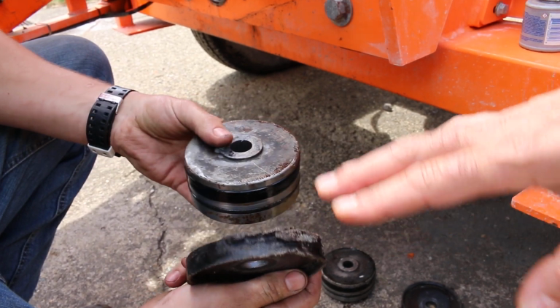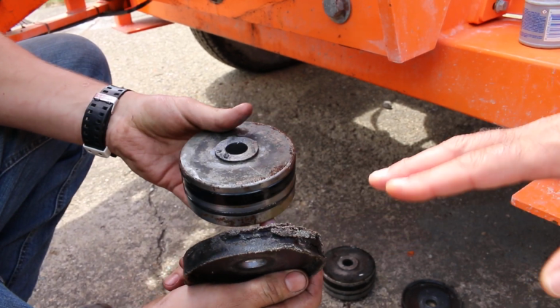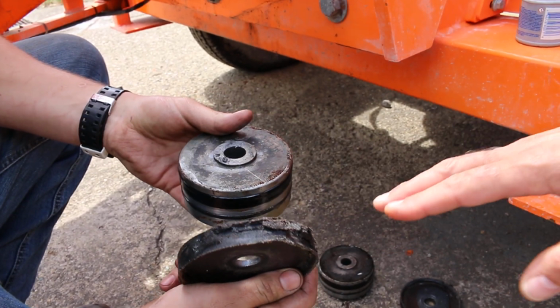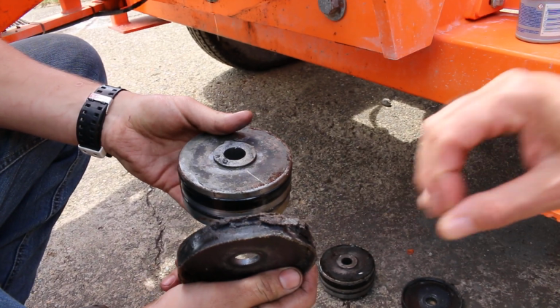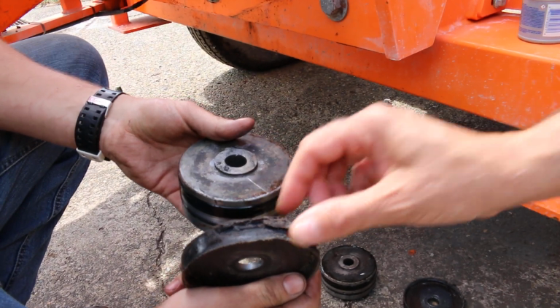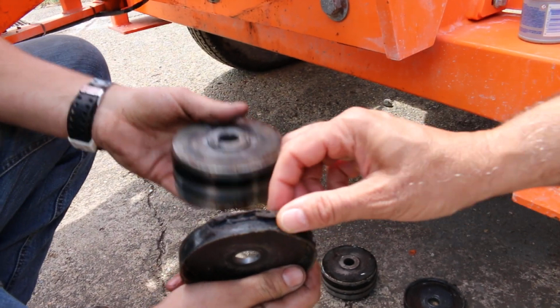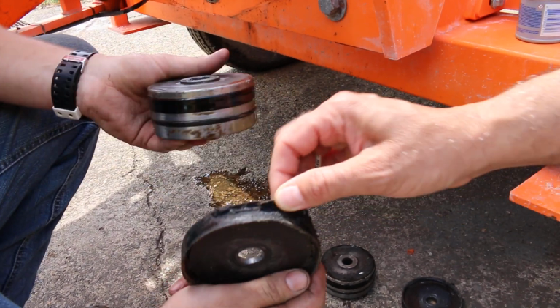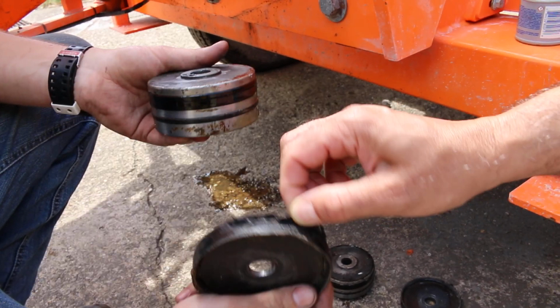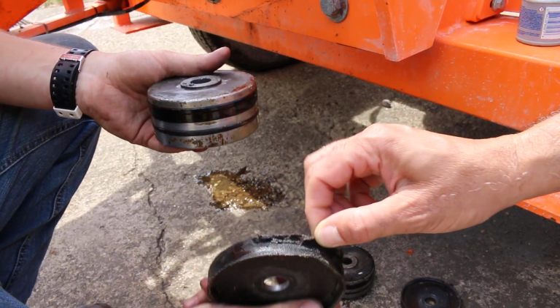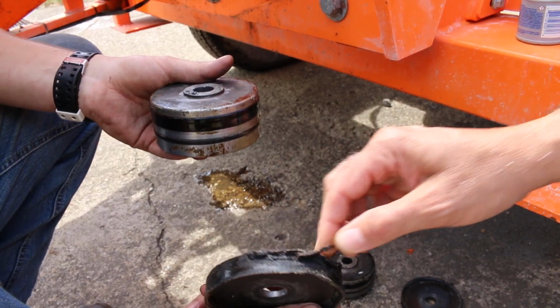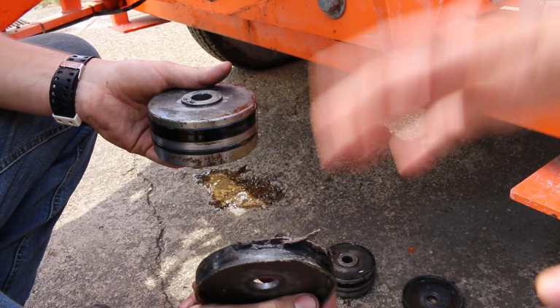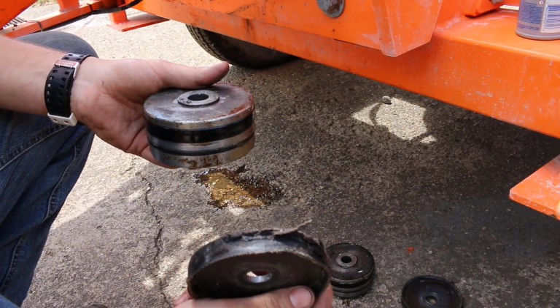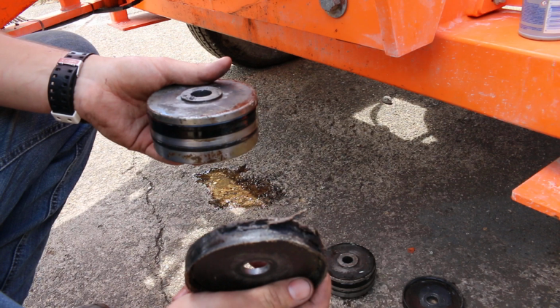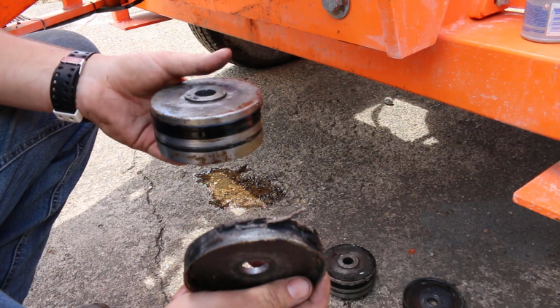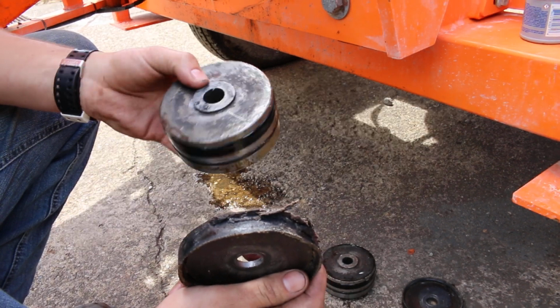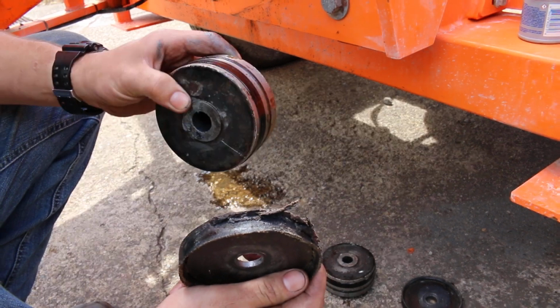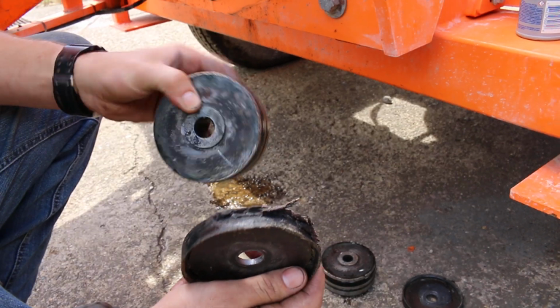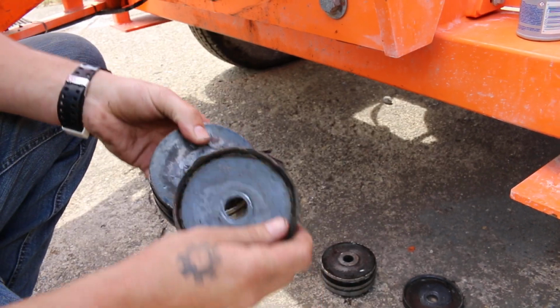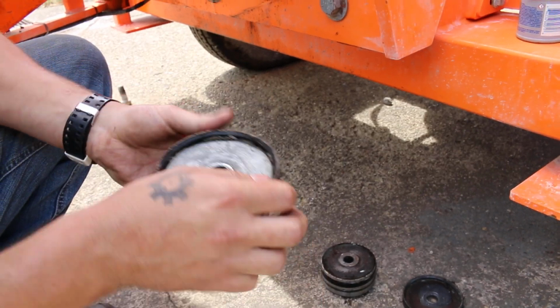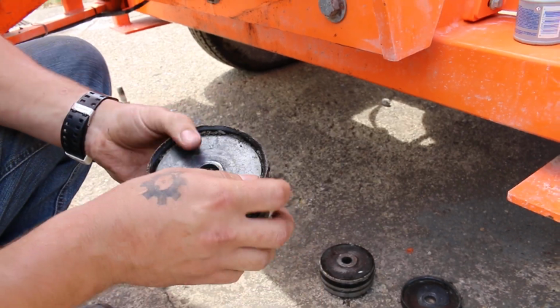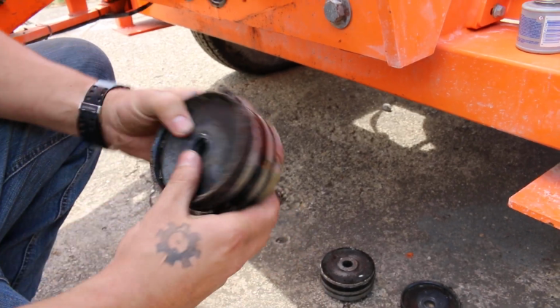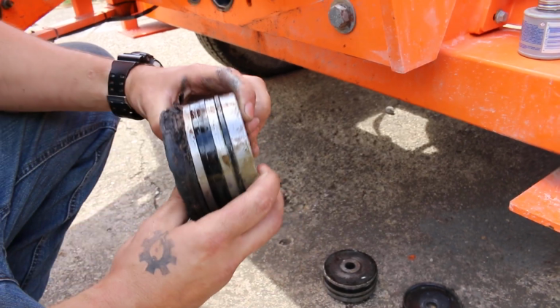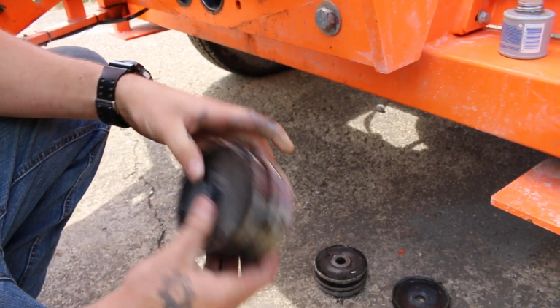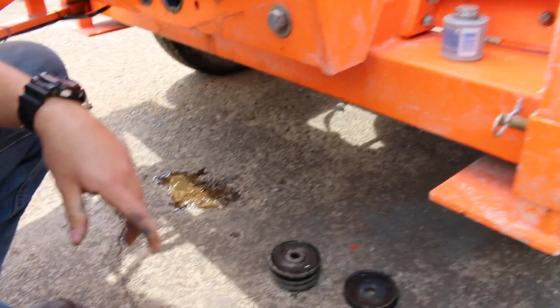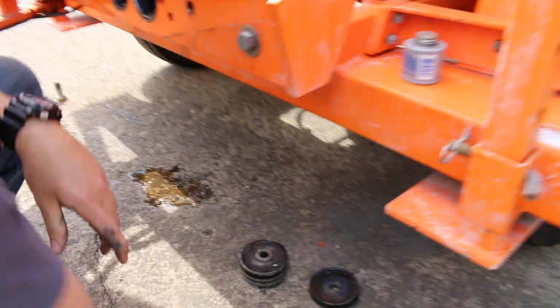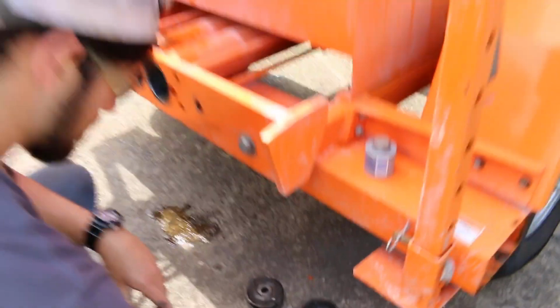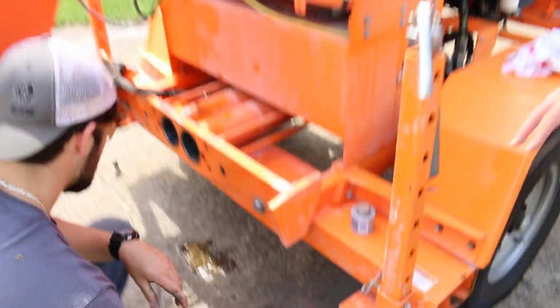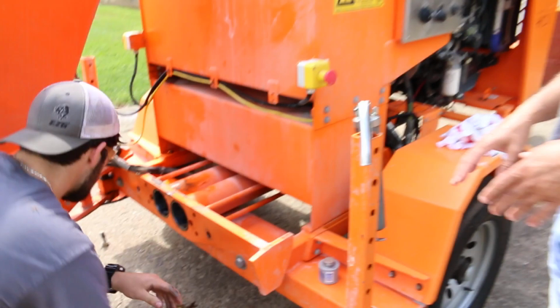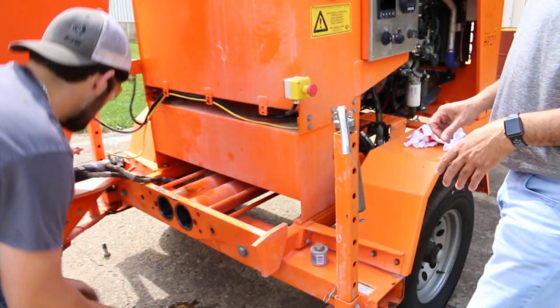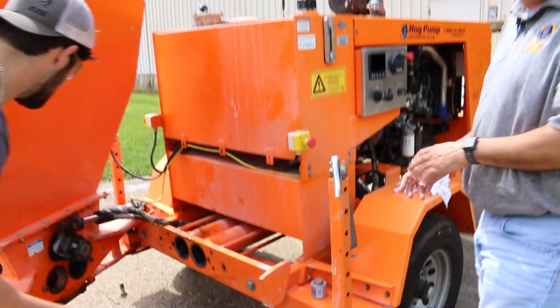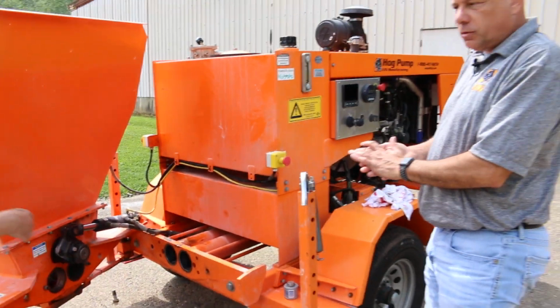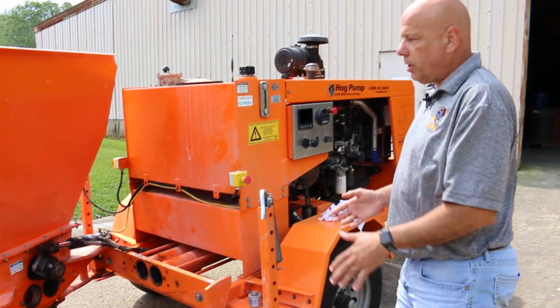One of the ways you'll be able to tell when the seal needs to be replaced is the water box. Once you start getting a little bit of slurry in your water box, then you know you've got a seal that needs replacing.